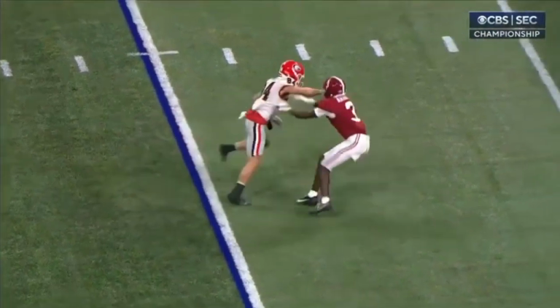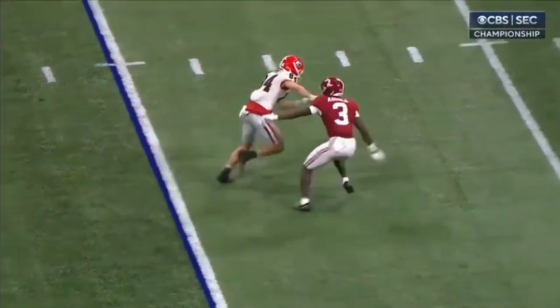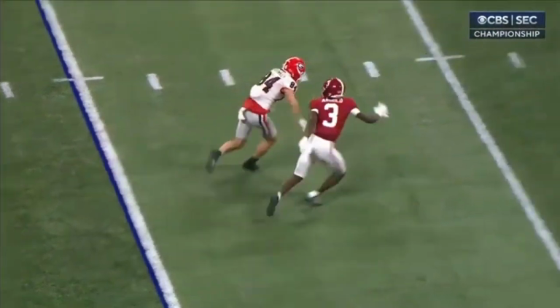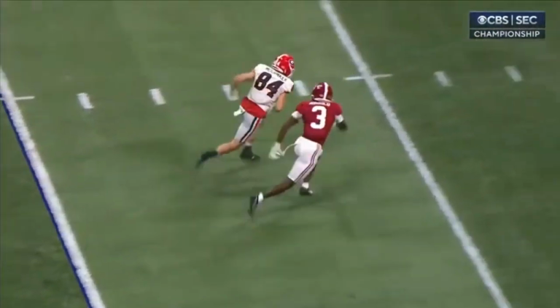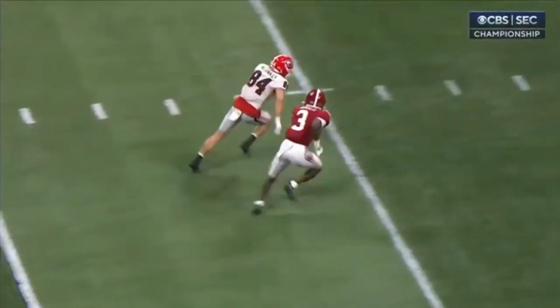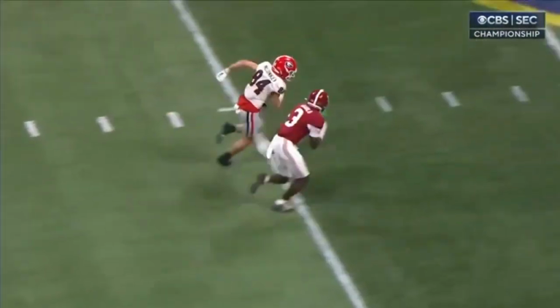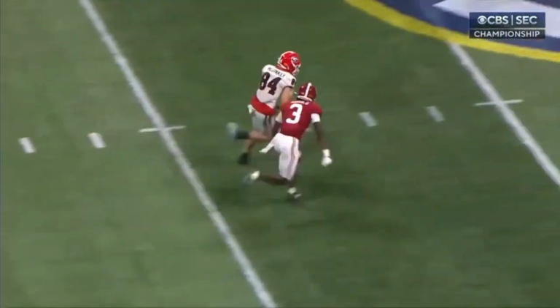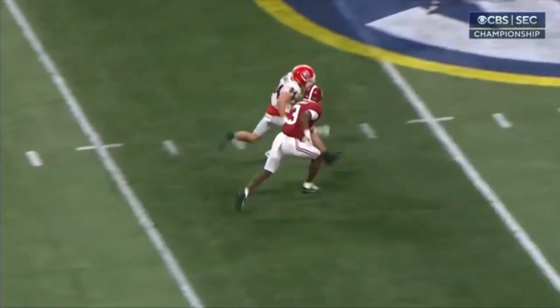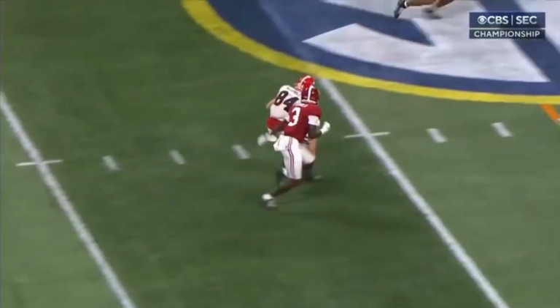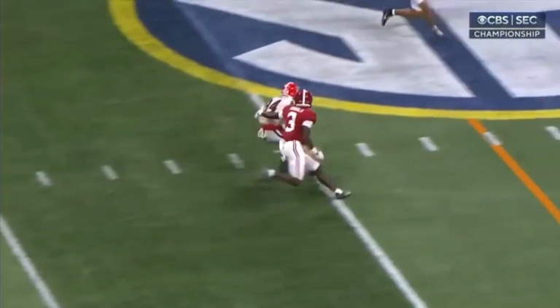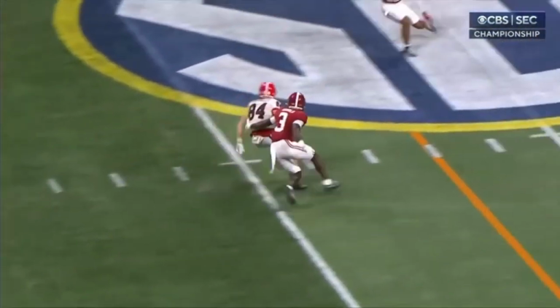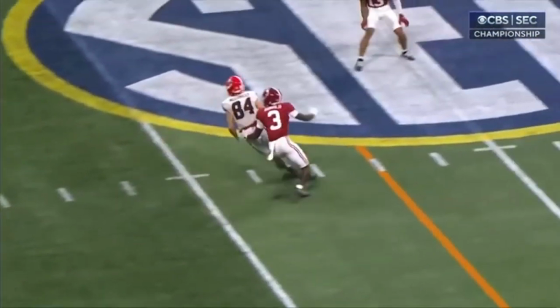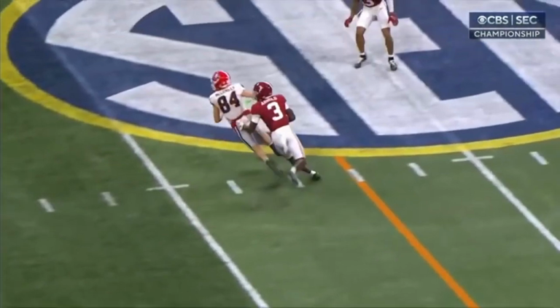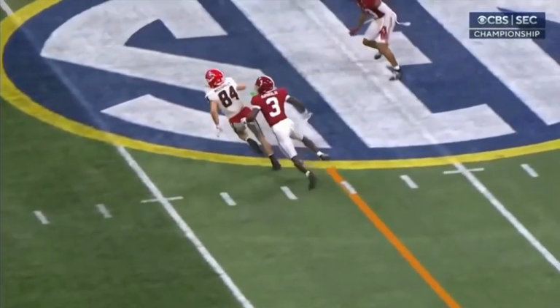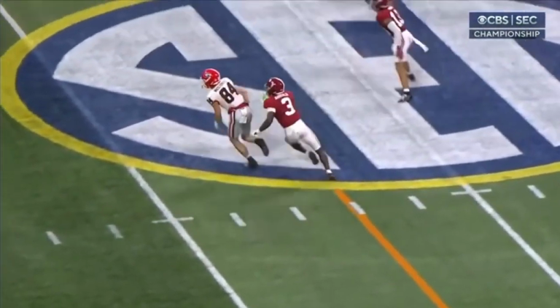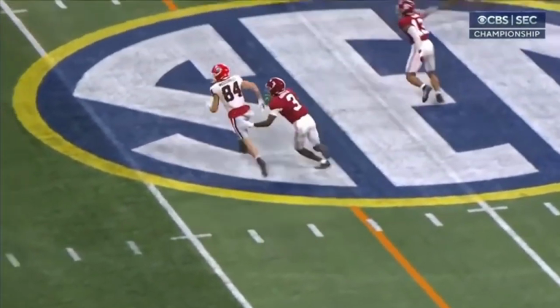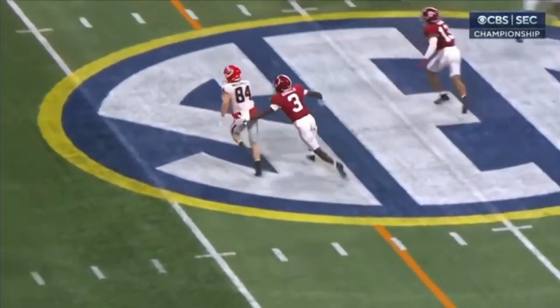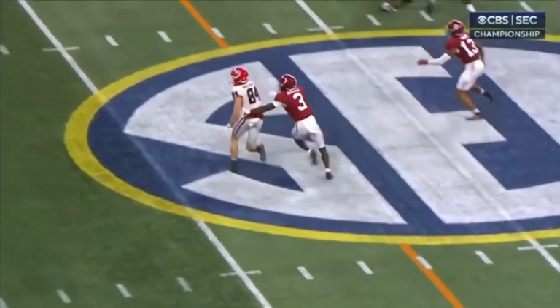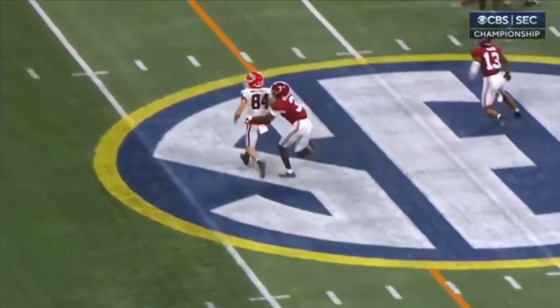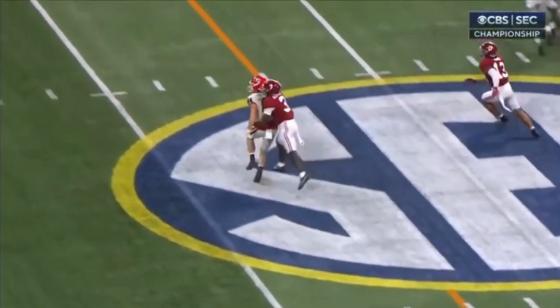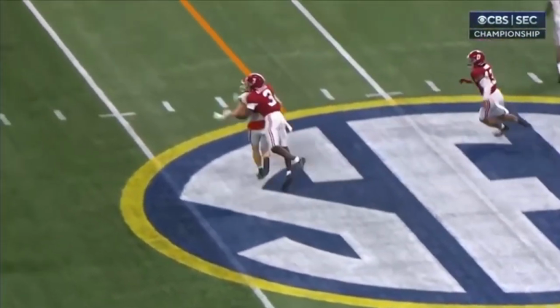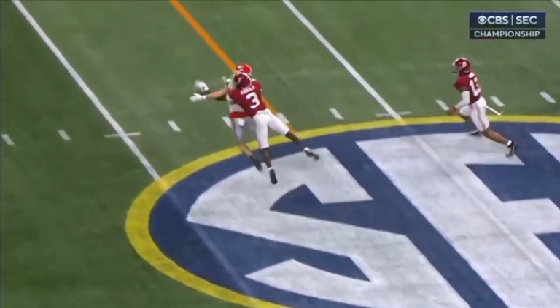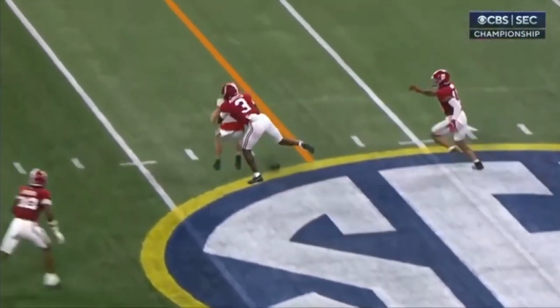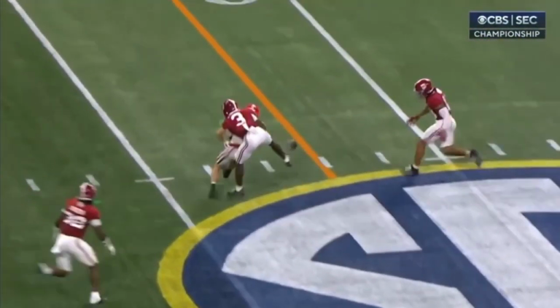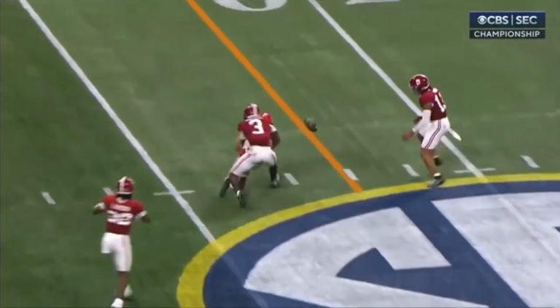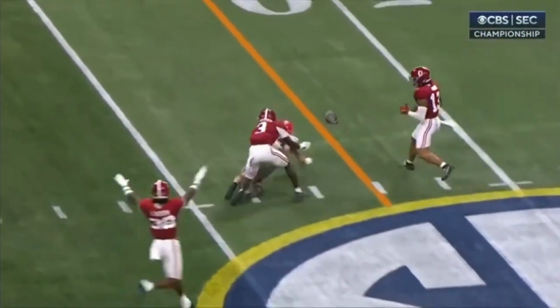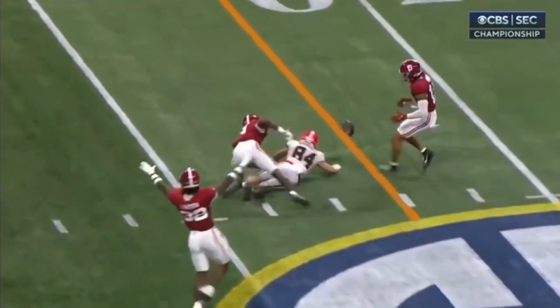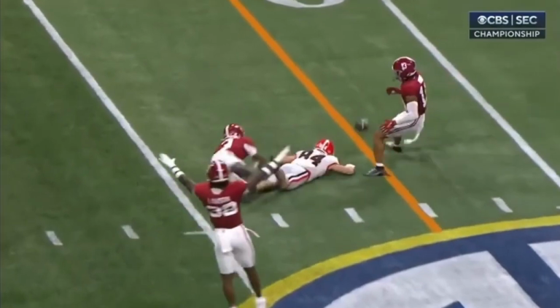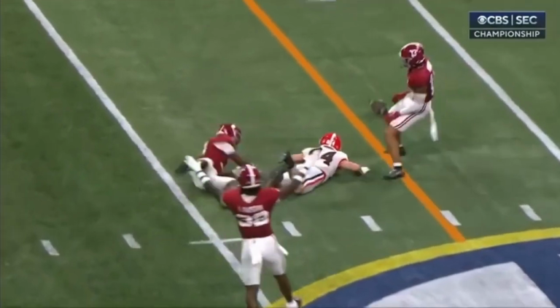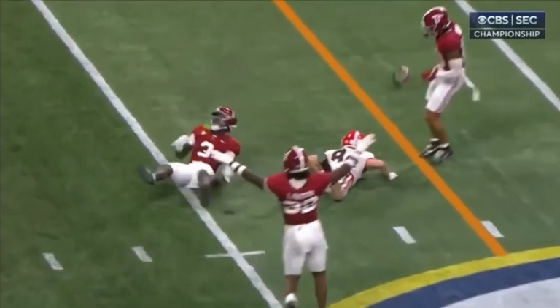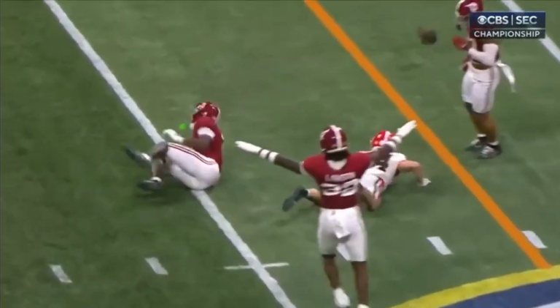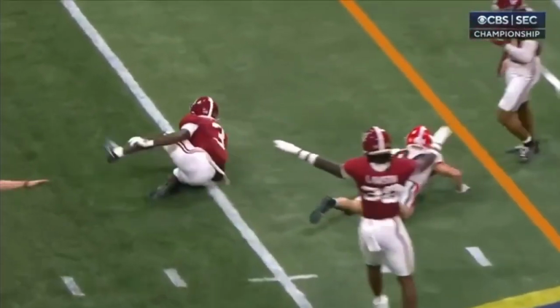This is McConkie — he's going to get drafted. Arnold stays in the hip. McConkie breaks down, he breaks down. Stays in phase. Ball's thrown. Violent with the hands through. Incomplete. Fantastic job by Arnold.